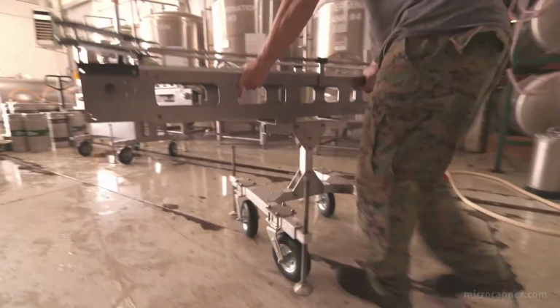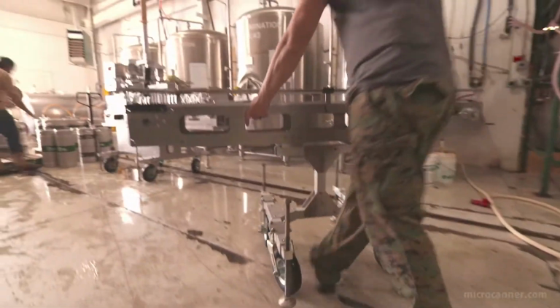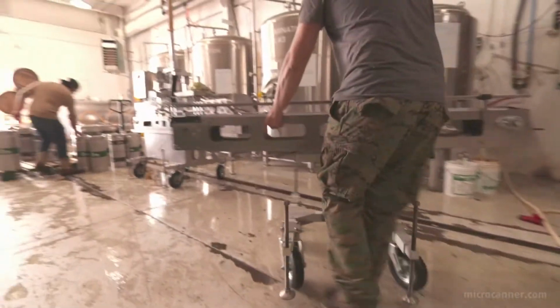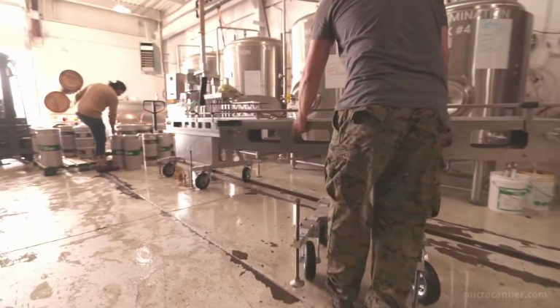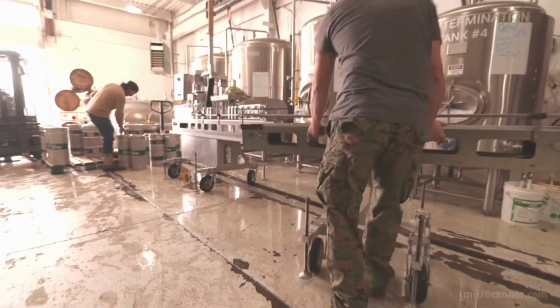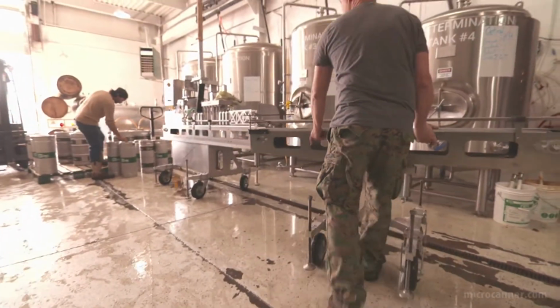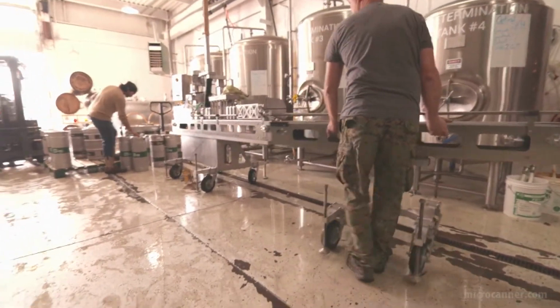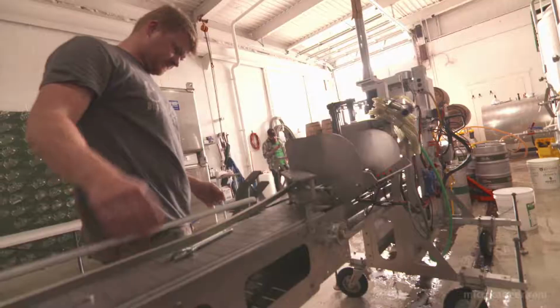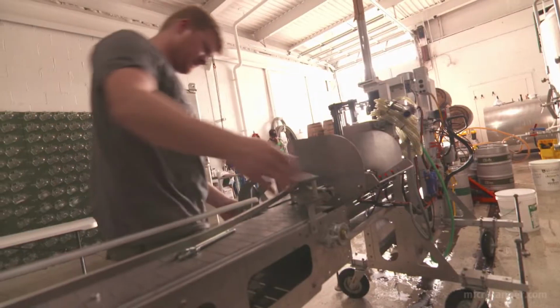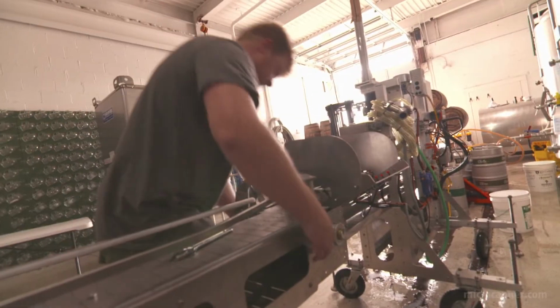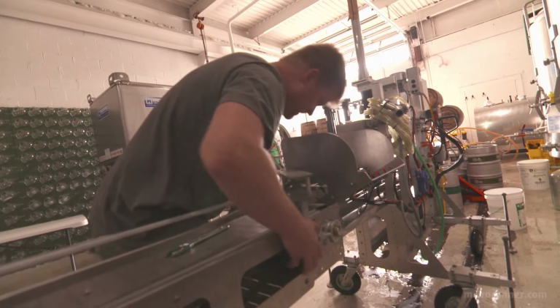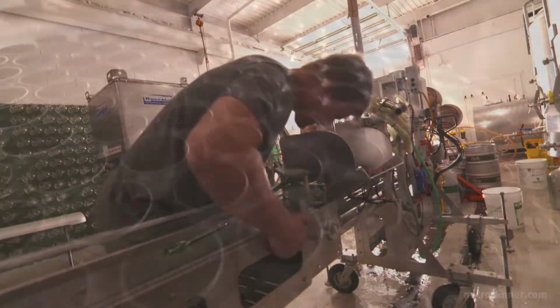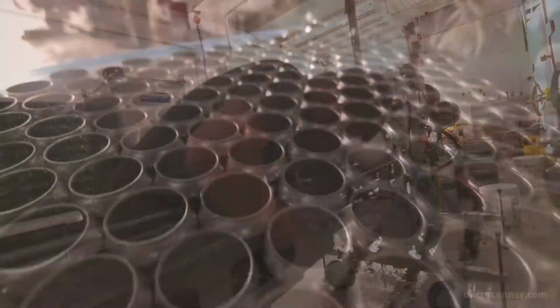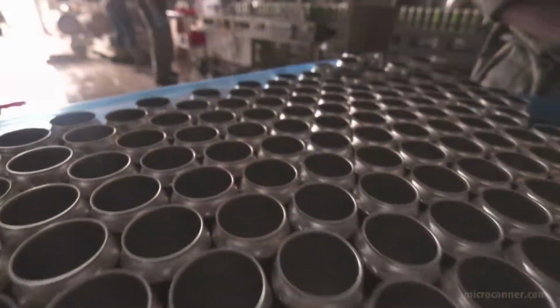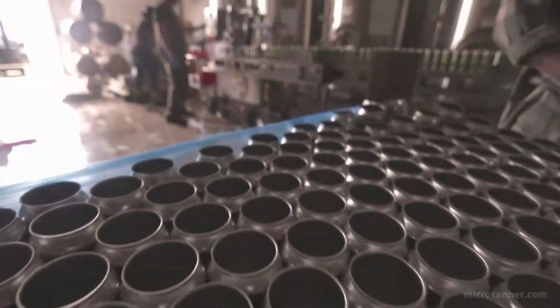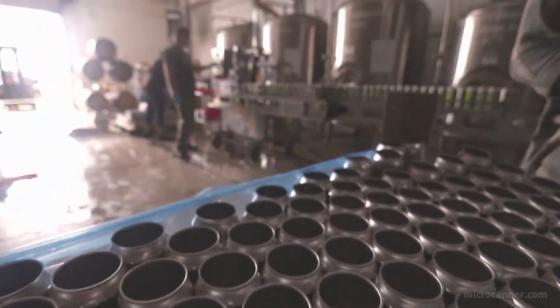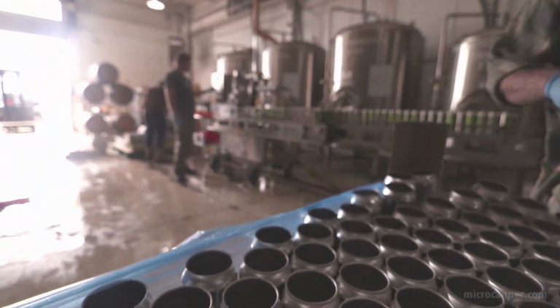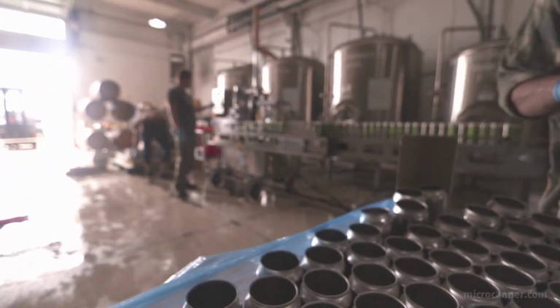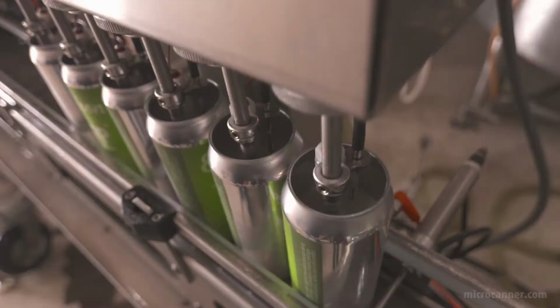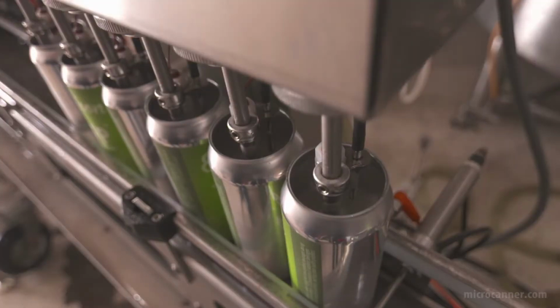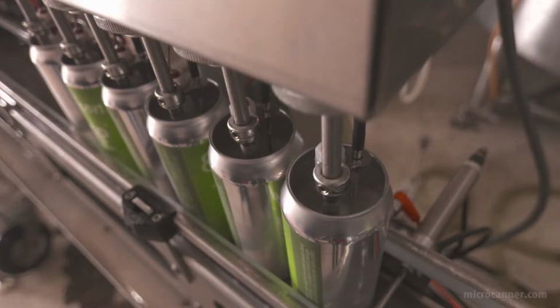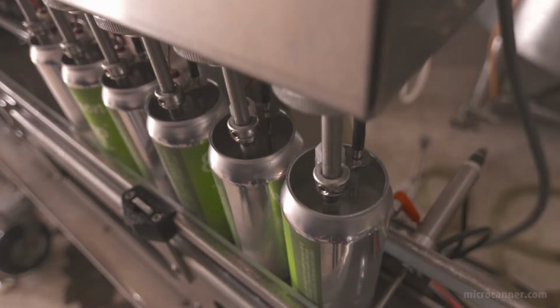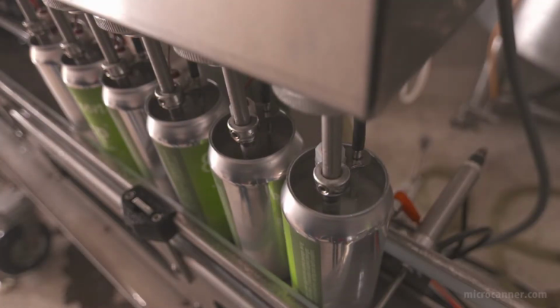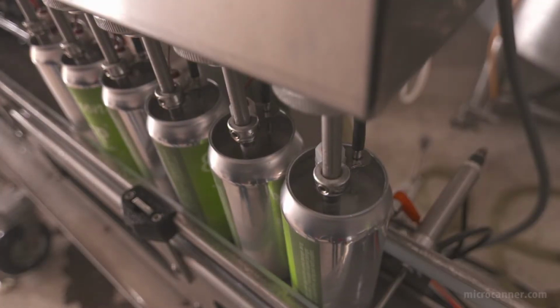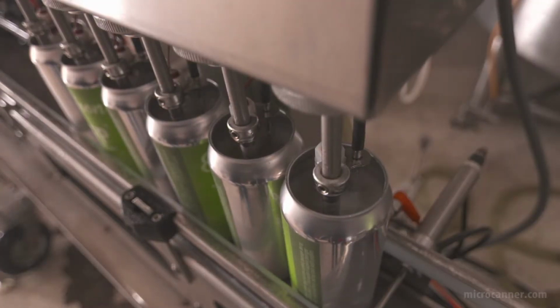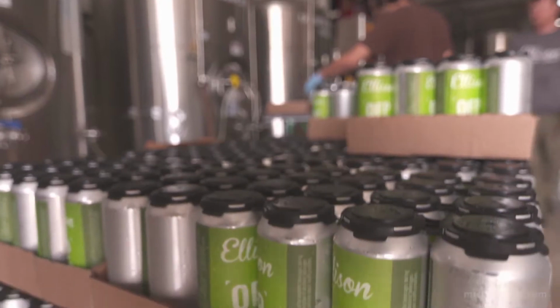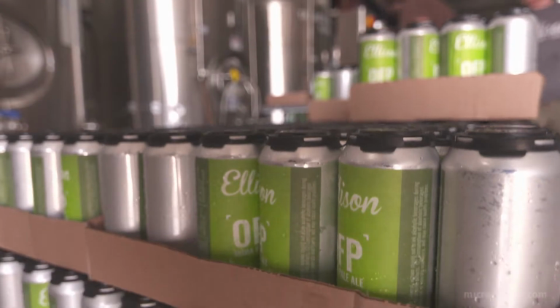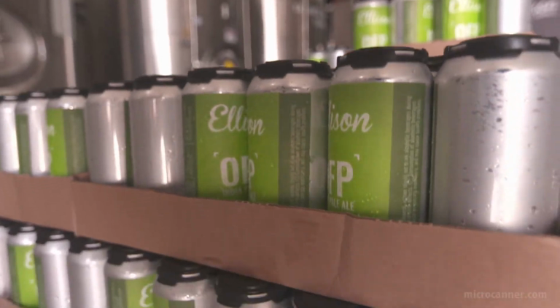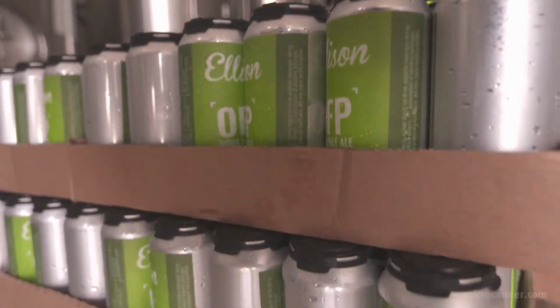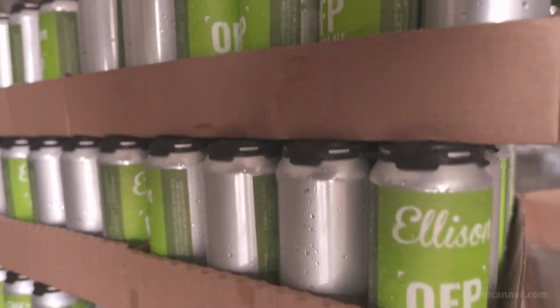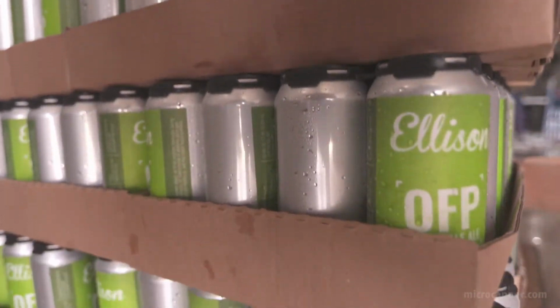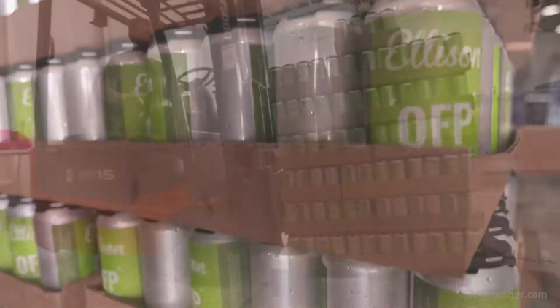Micro Canners are a standalone solution that can be set up quickly. With a surprising ease of operation, you'll be professionally canning up to 24 cans per minute — that's 60 cases an hour.